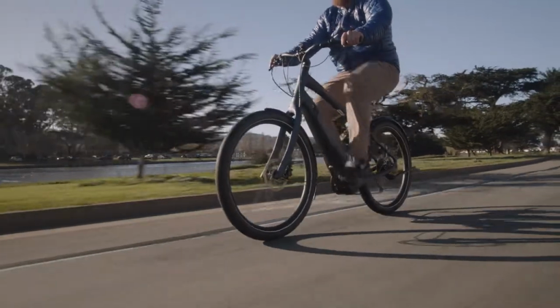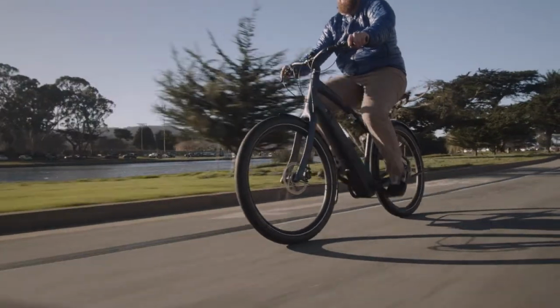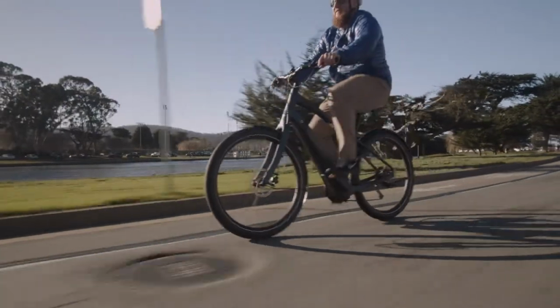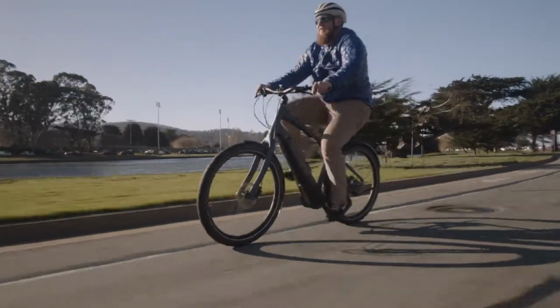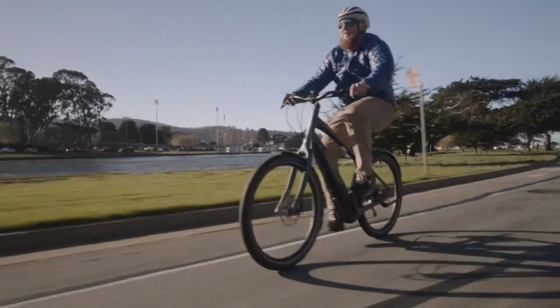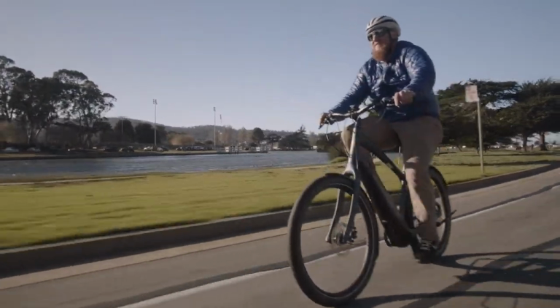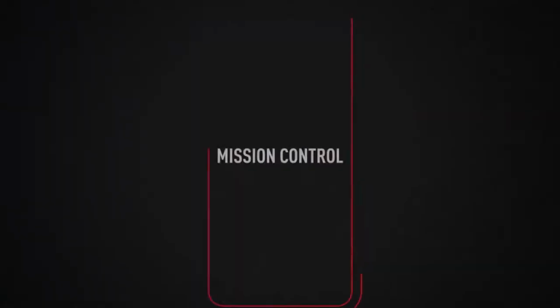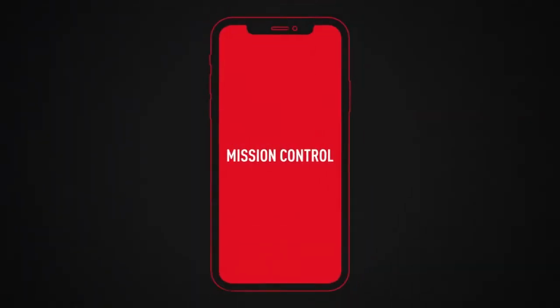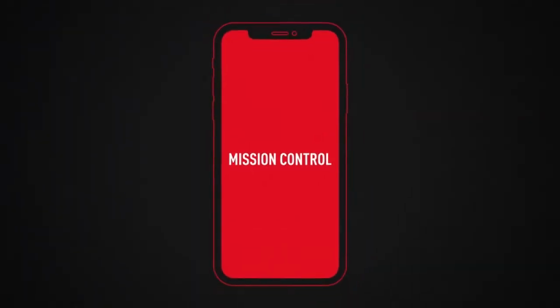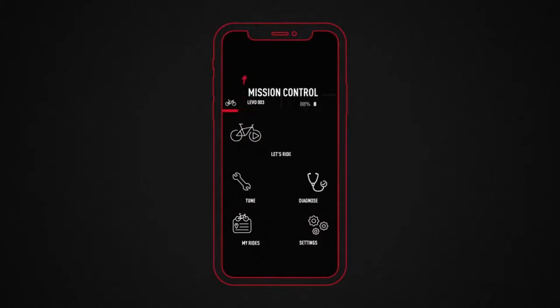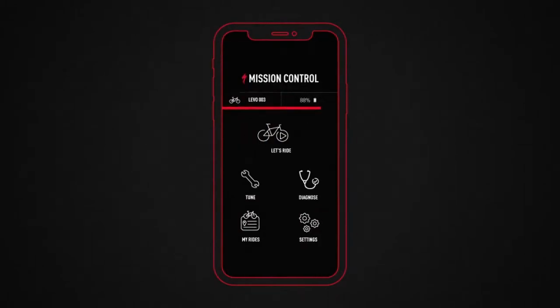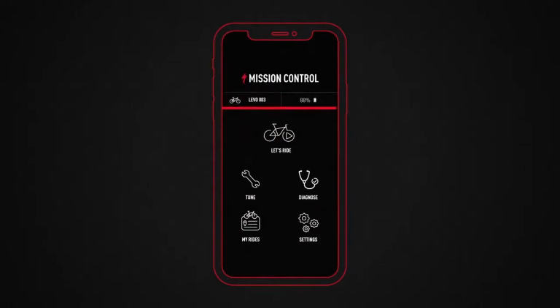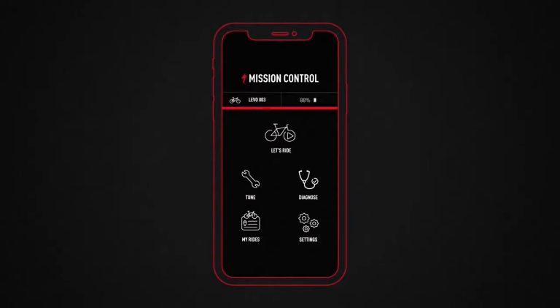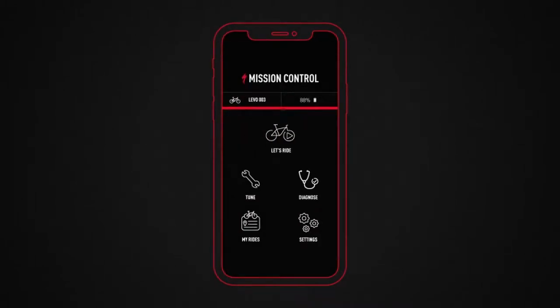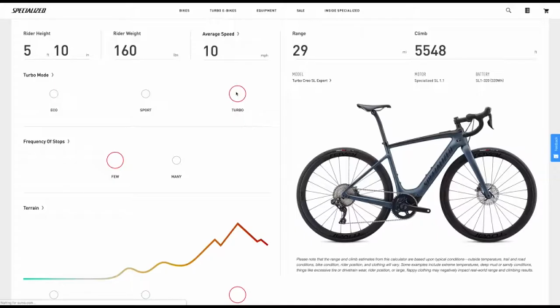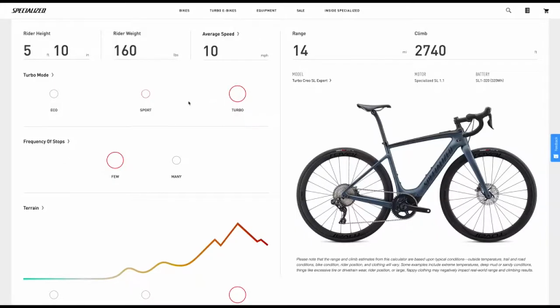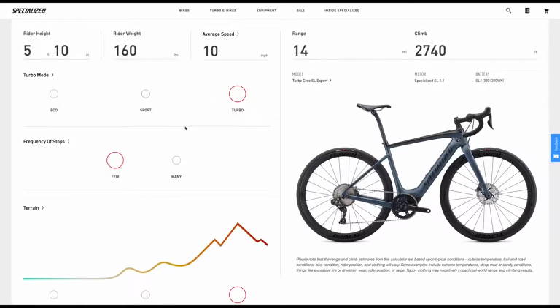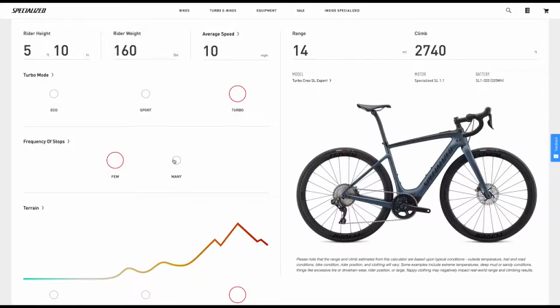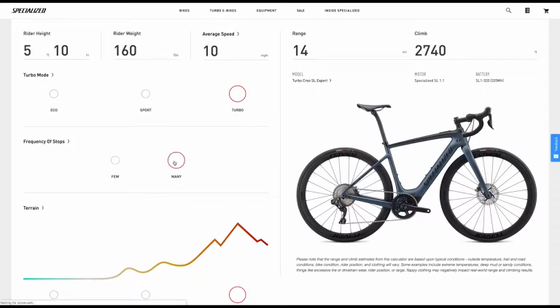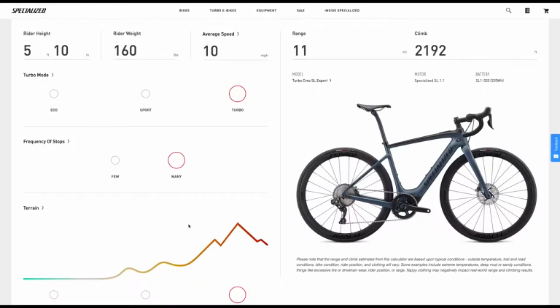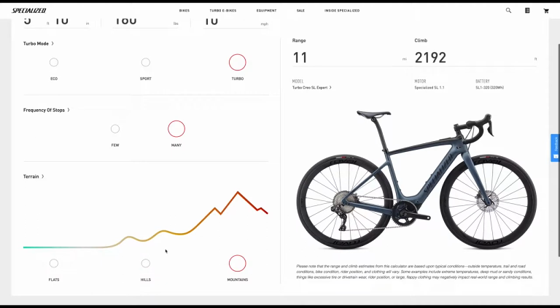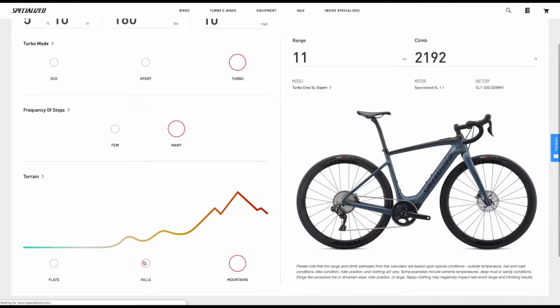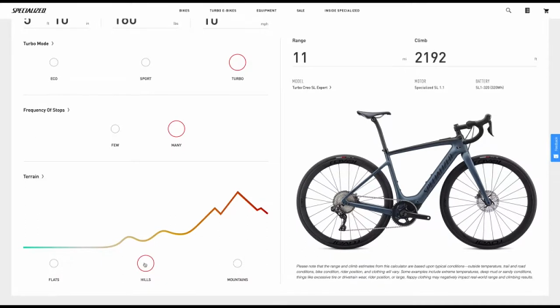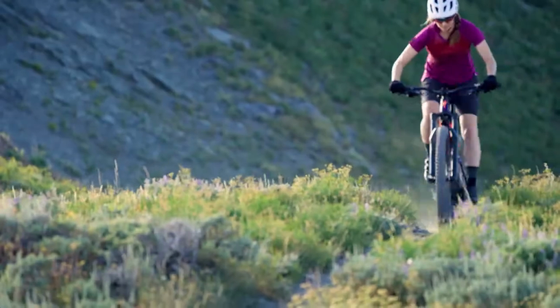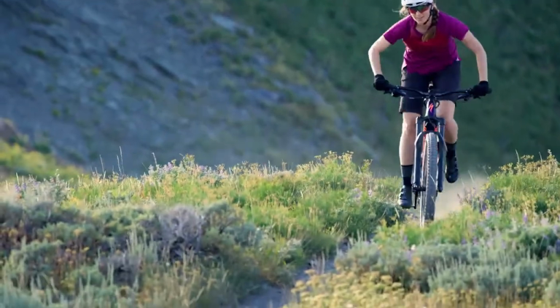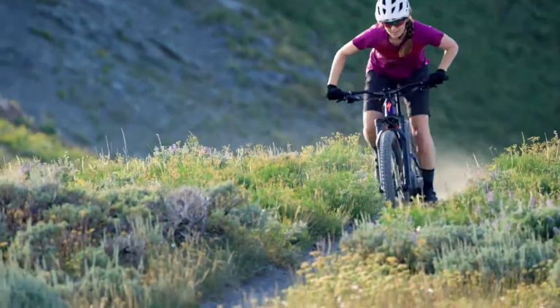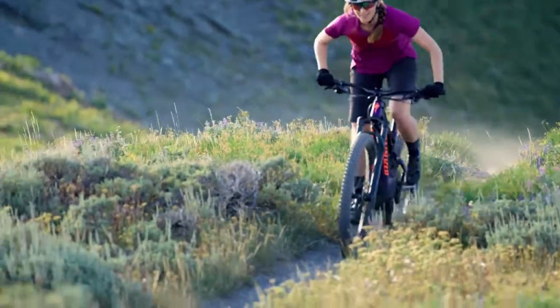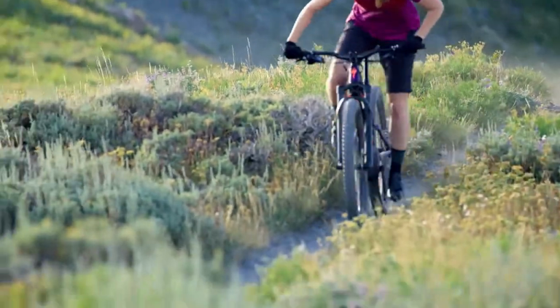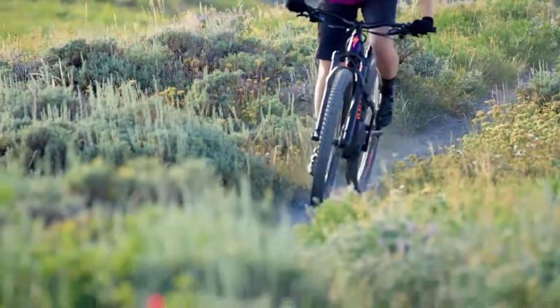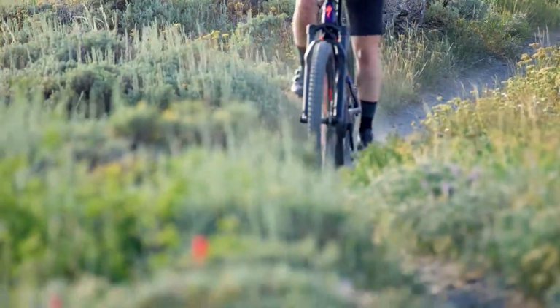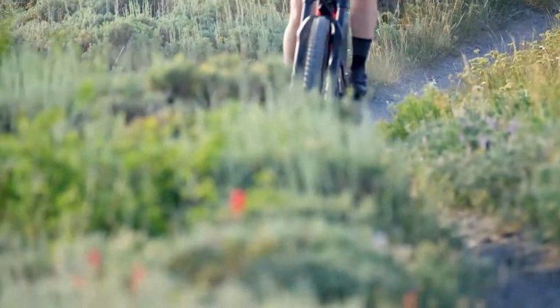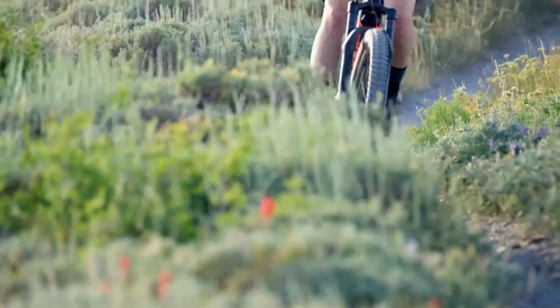Ride times of 1 to 5 hours are achievable with up to 700 watt-hours. Use the Mission Control app or the range calculator on Specialized.com for reference, but real rides will give you the best expectation of range for your unique terrain and riding style.